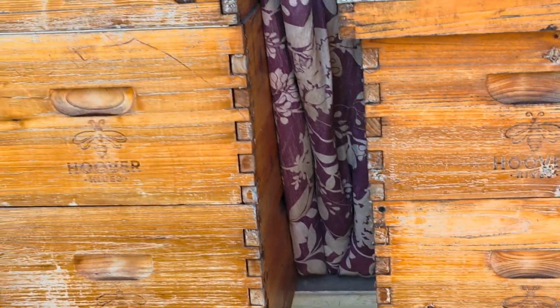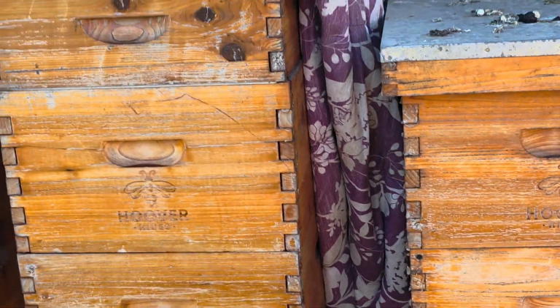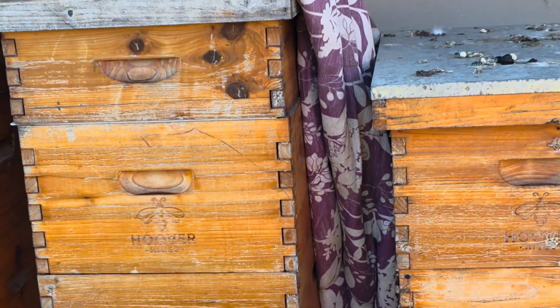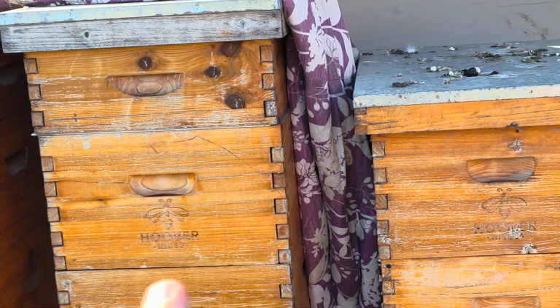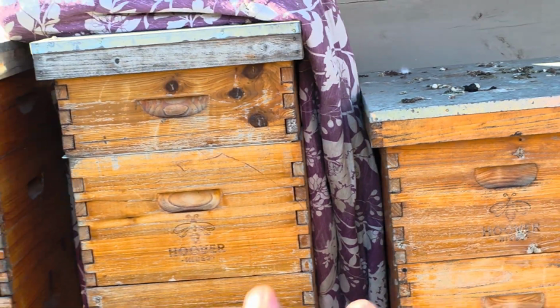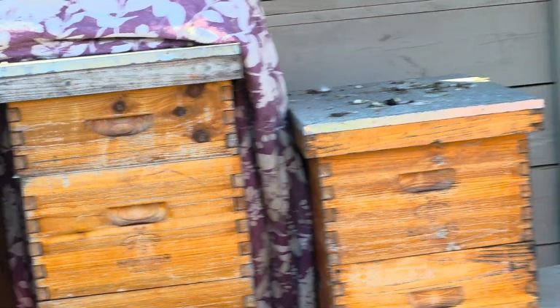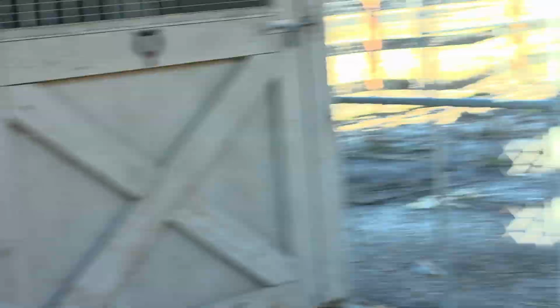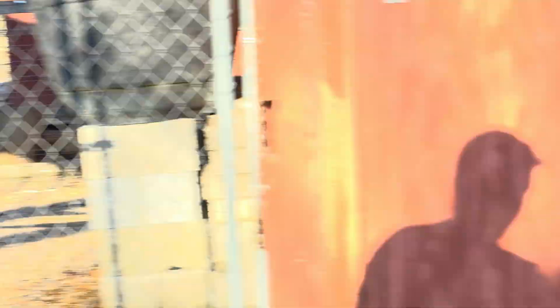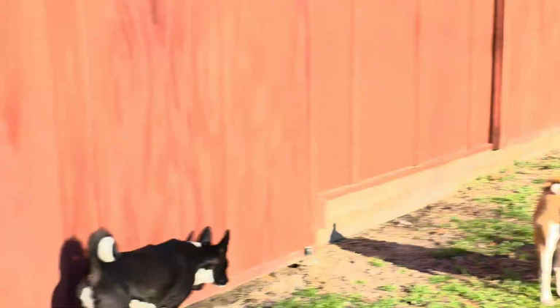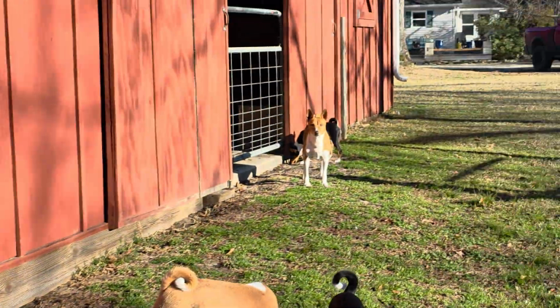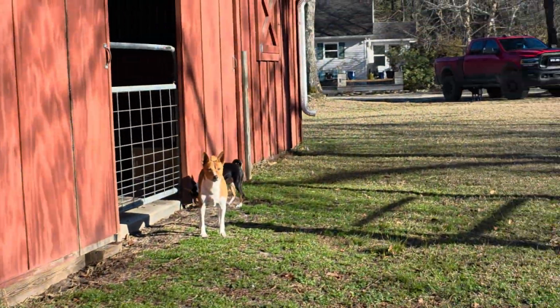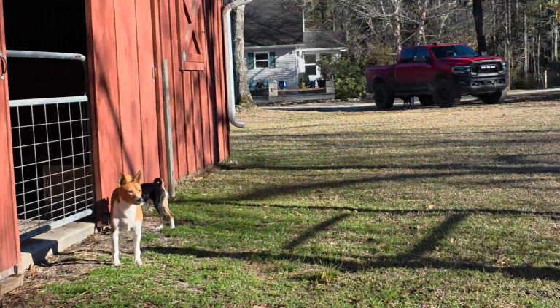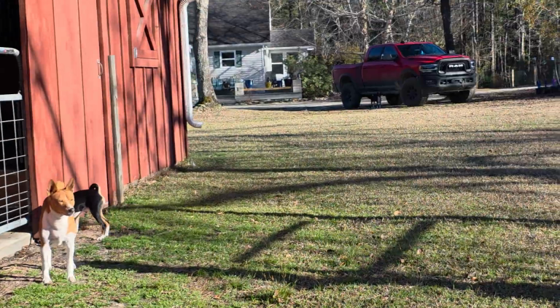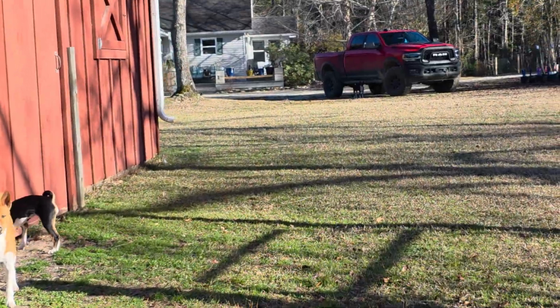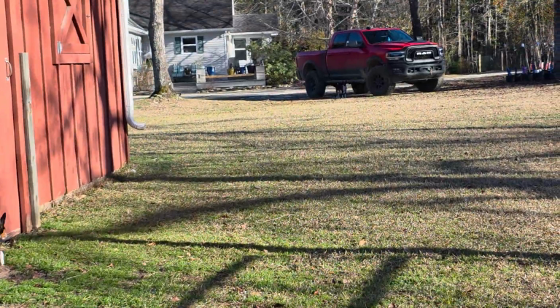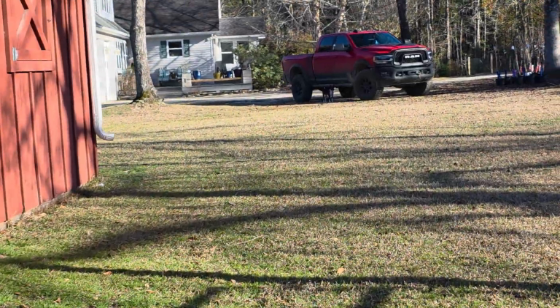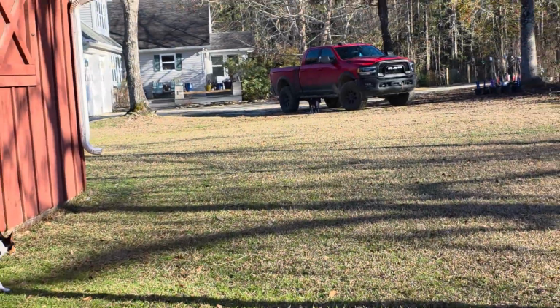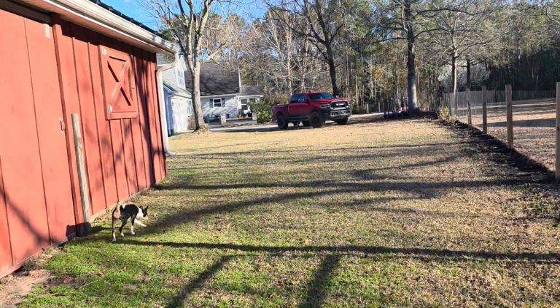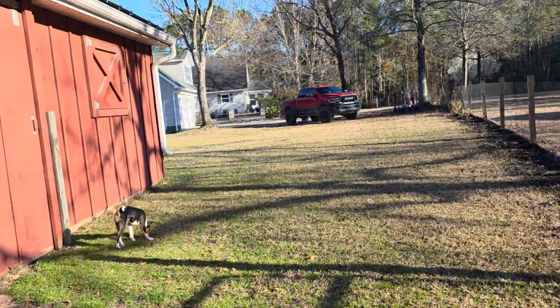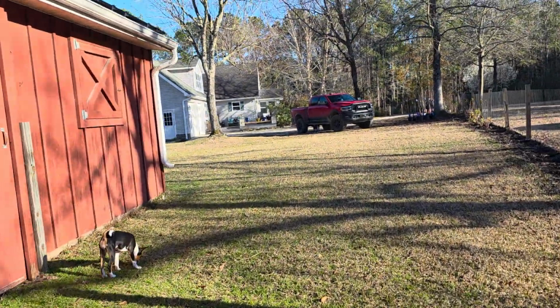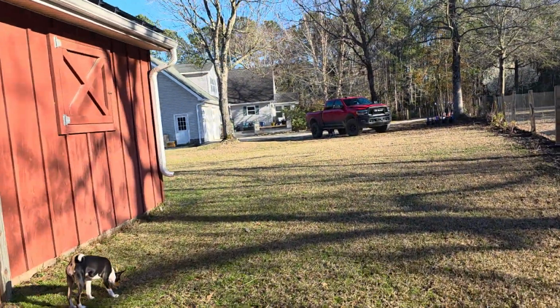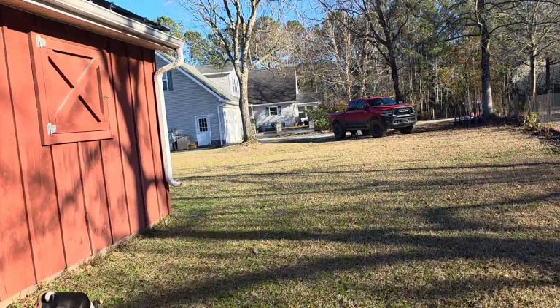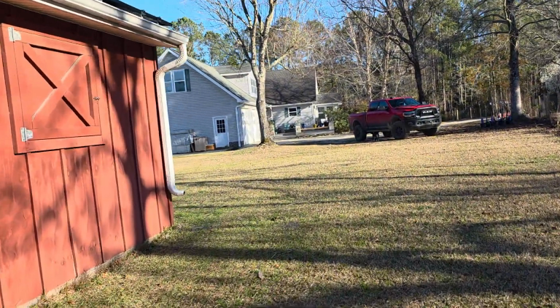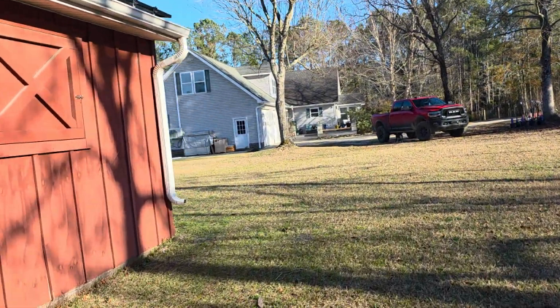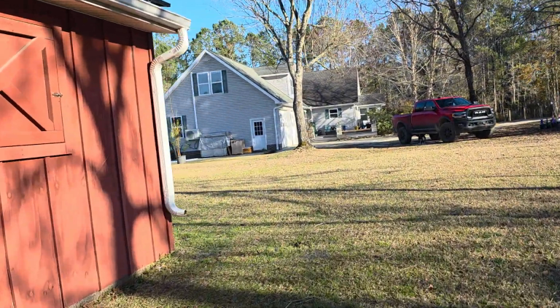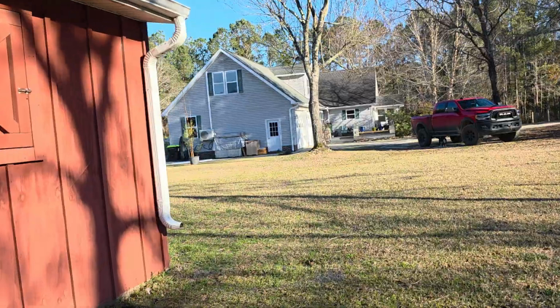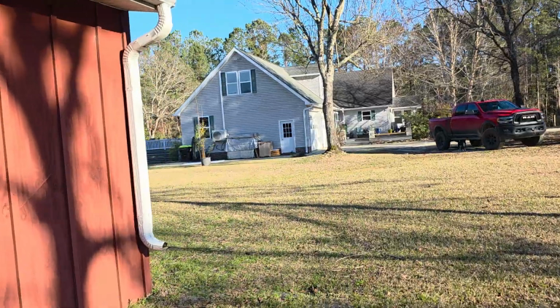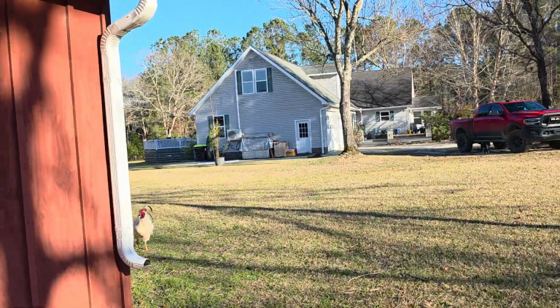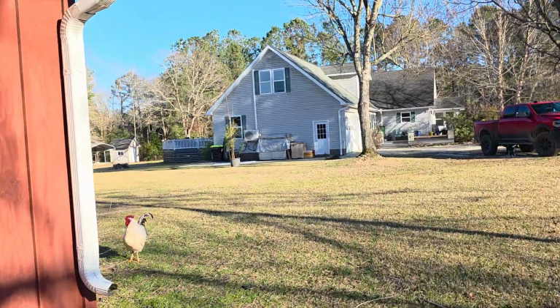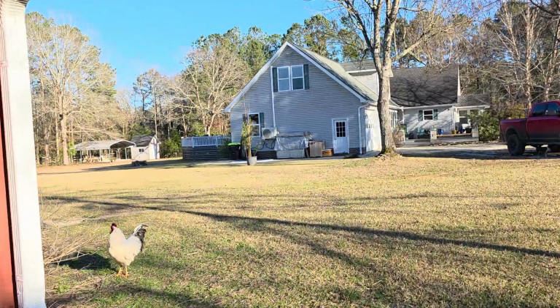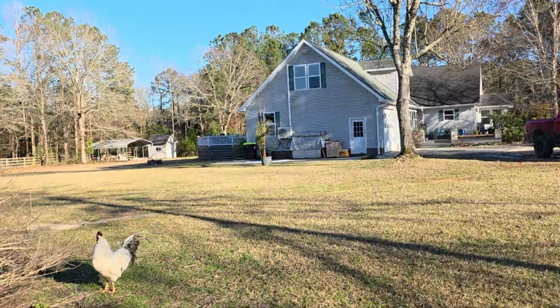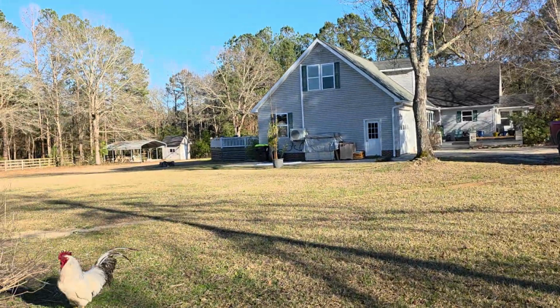I suspect I've got some queens on the way, so I'm going to have to be making some splits and some swarm traps in the coming days. But along with the preparation for spring, much like I did last year, there are some things that happen with air conditioning.